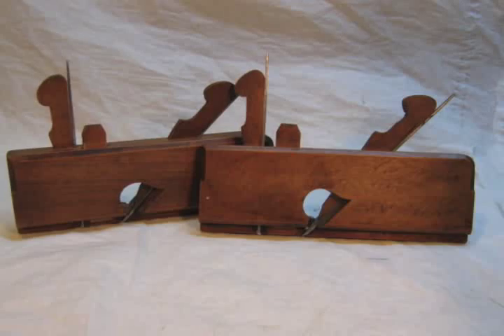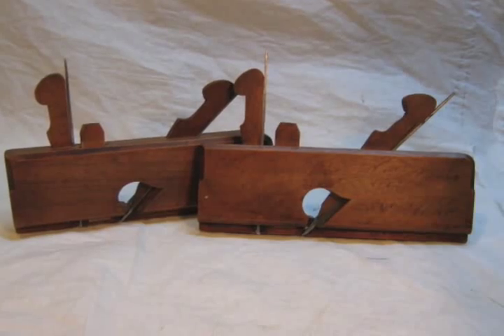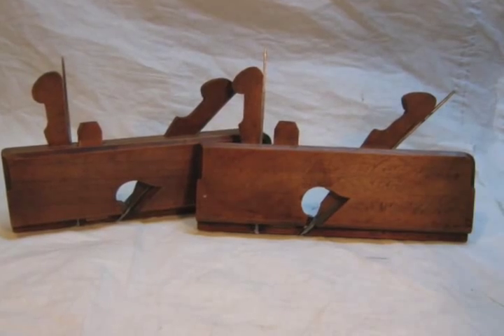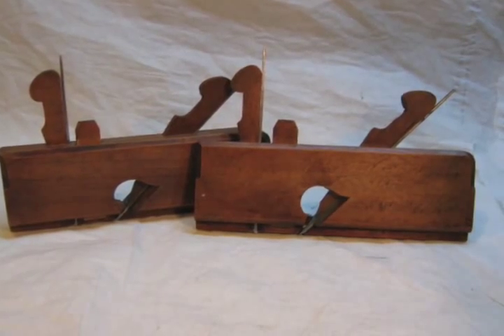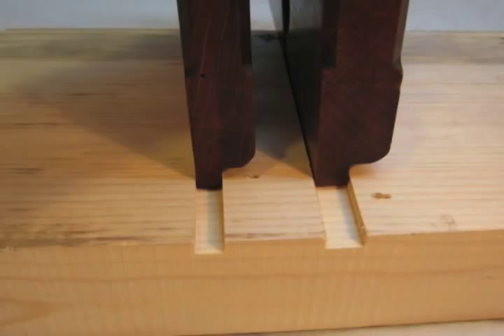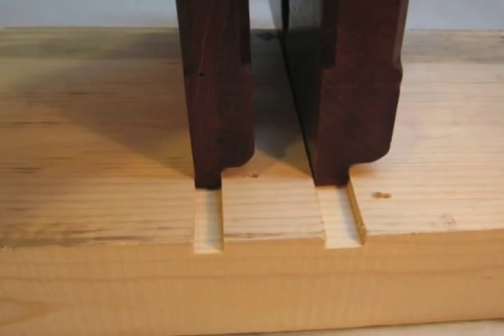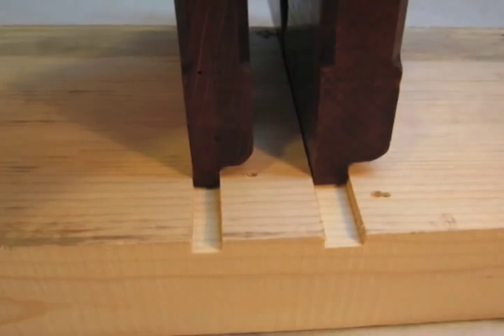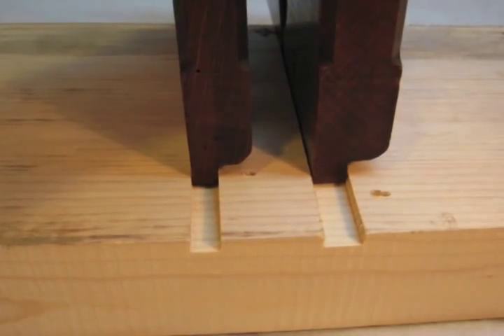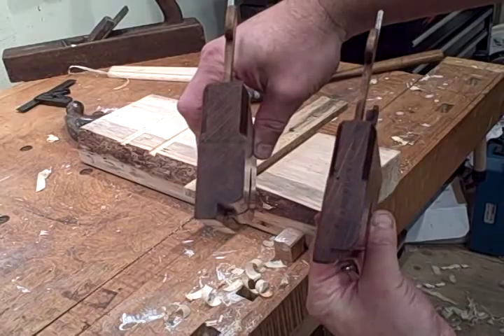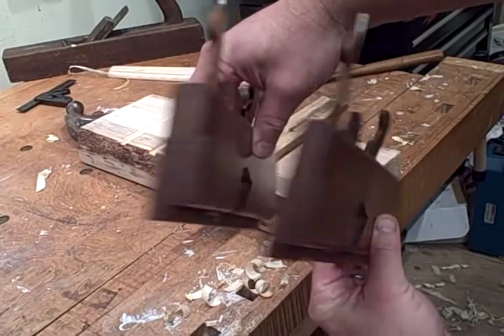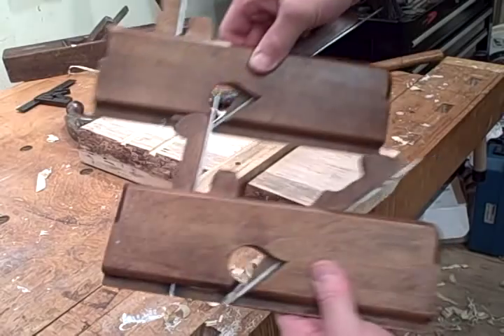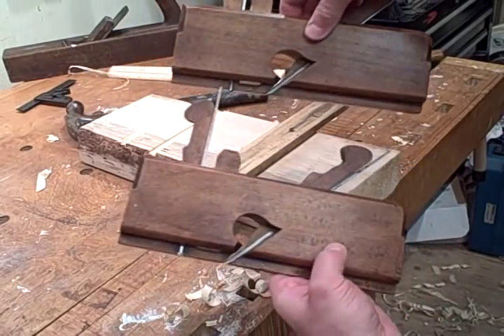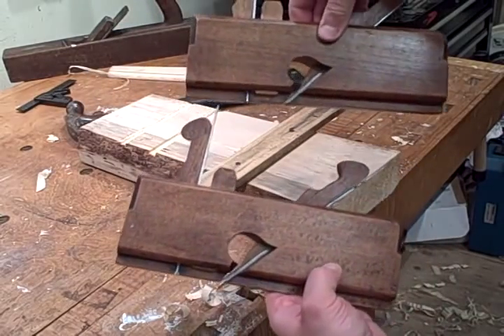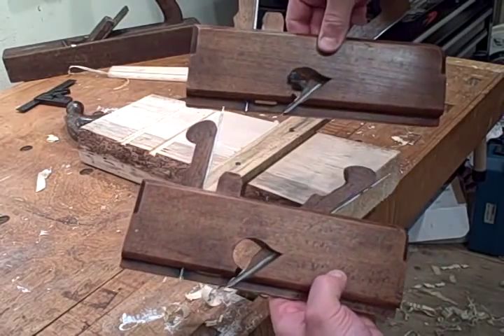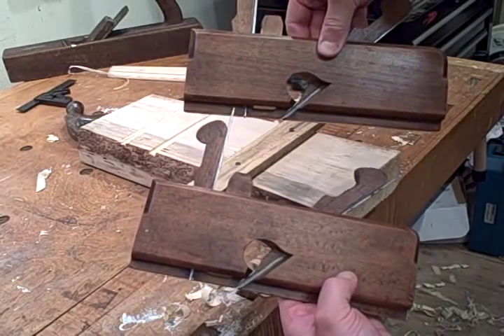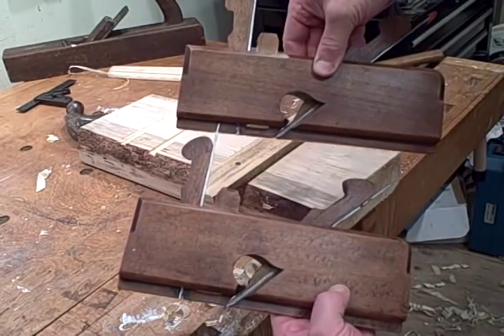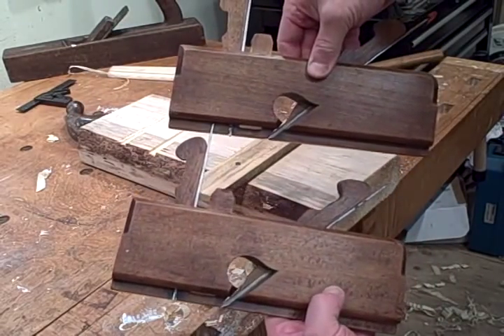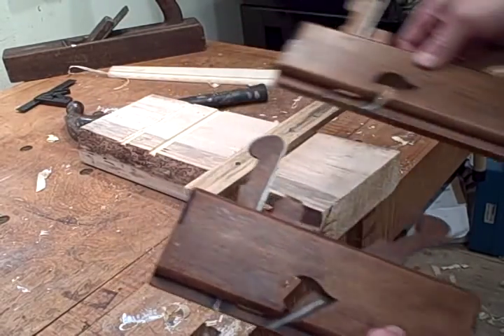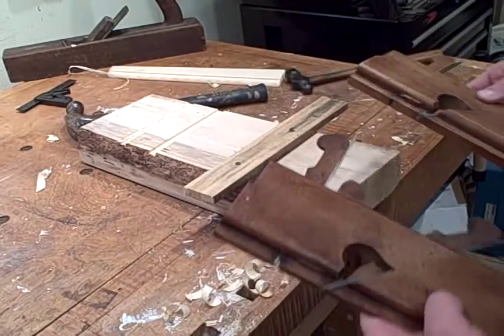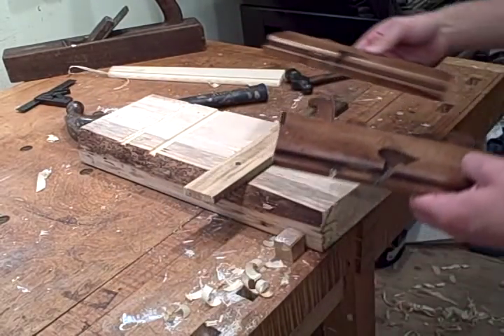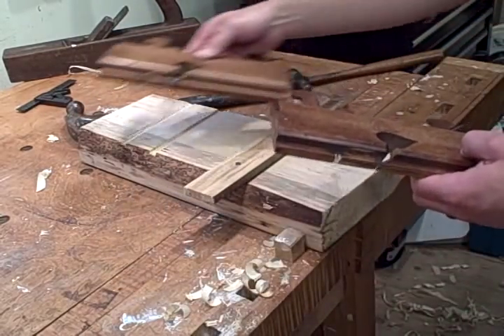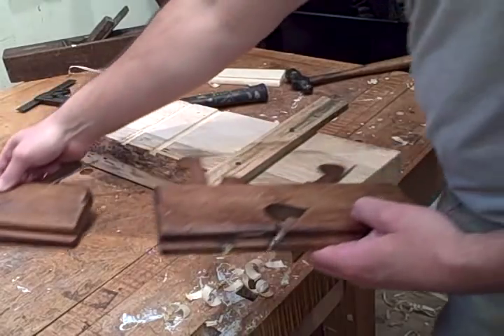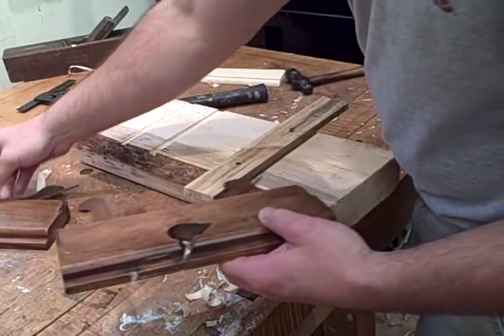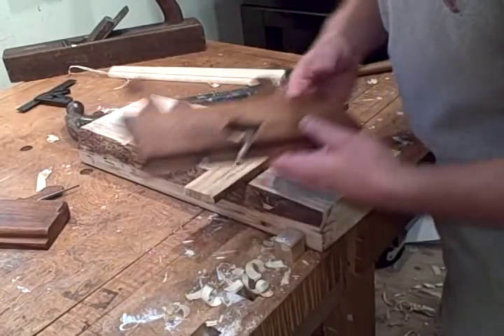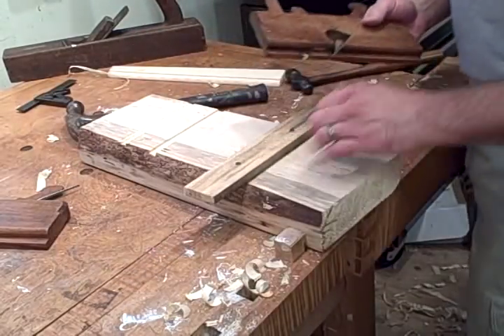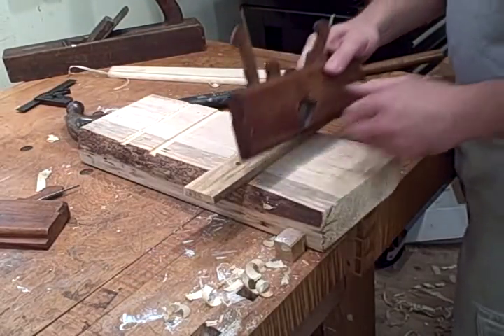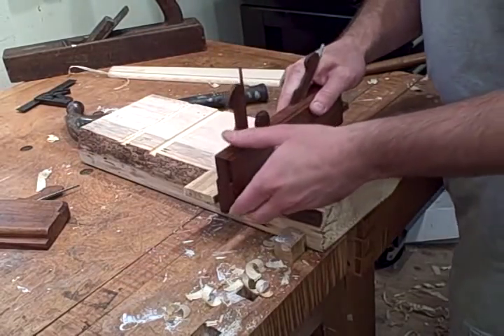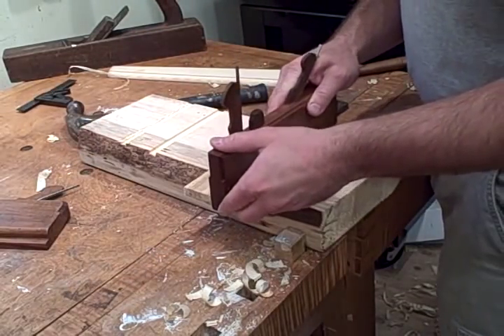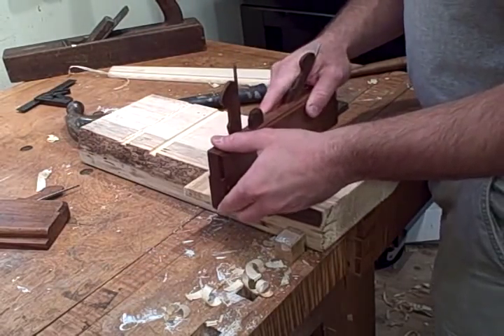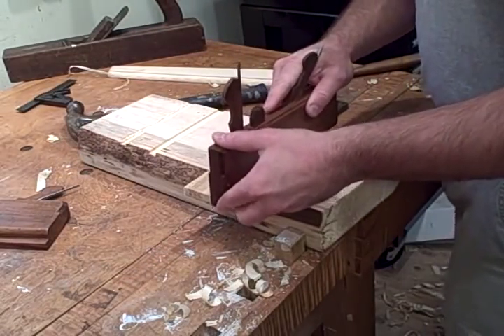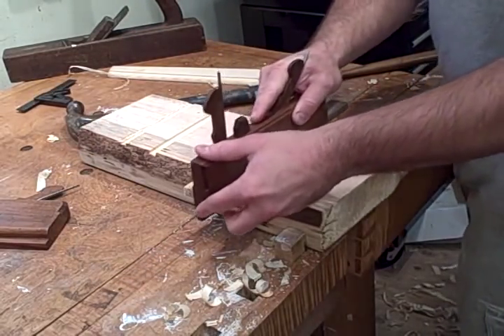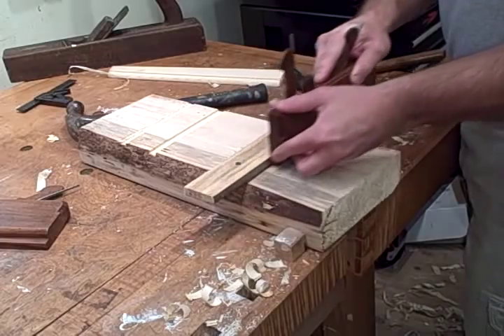Hi everyone, this is Josh. In this video I'm going to demonstrate a pair of dado planes by Wallace, who was a British maker in the first quarter of the 19th century. They cut dados of 3/8 inch and 1/2 inch in width. I'm going to demonstrate the 3/8 inch plane first.